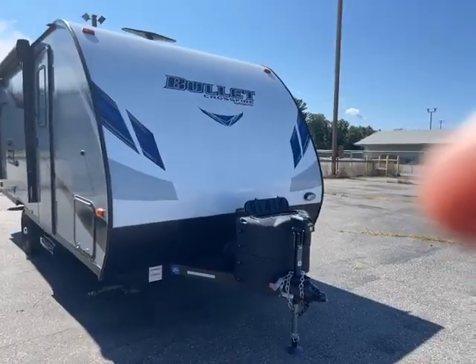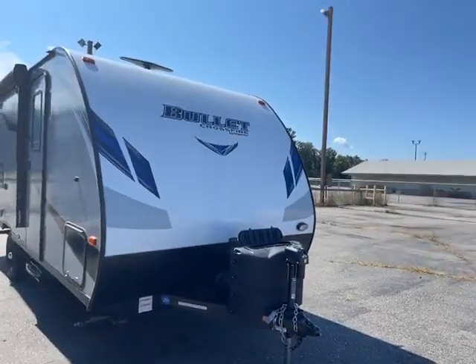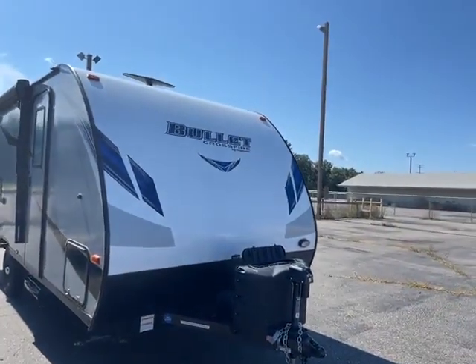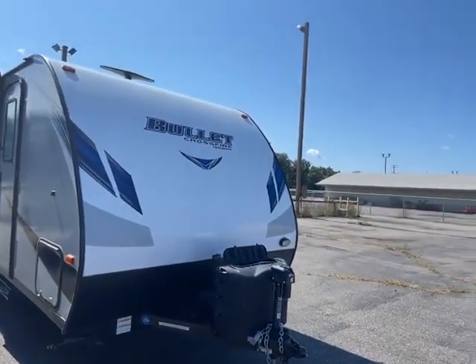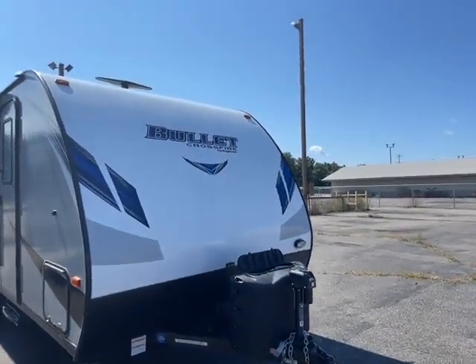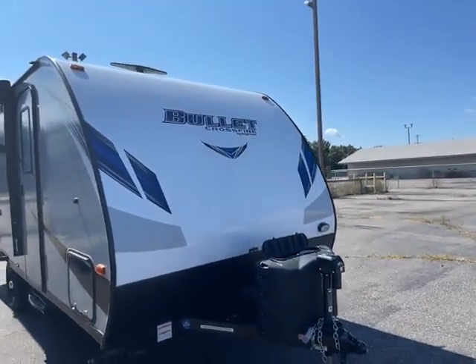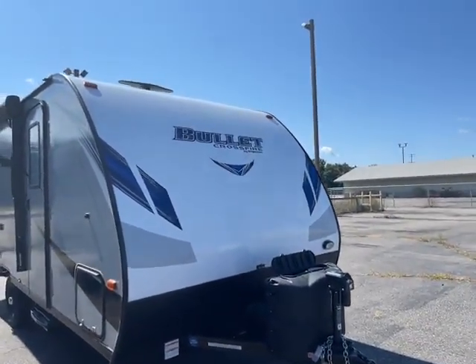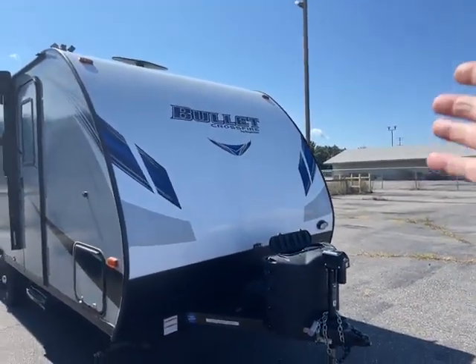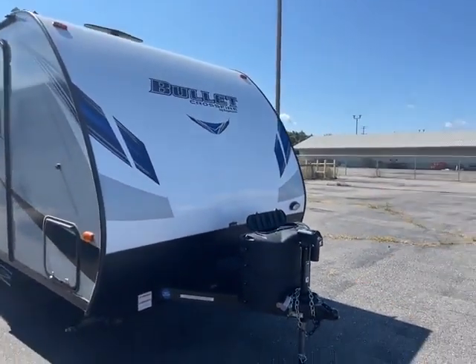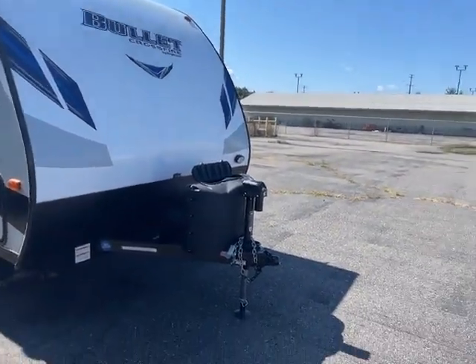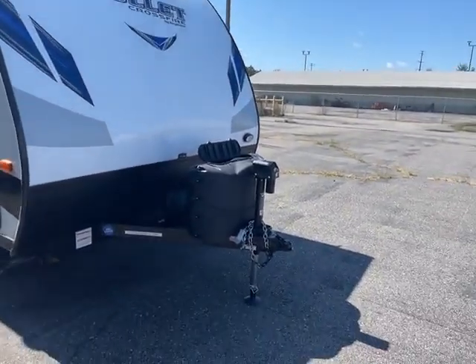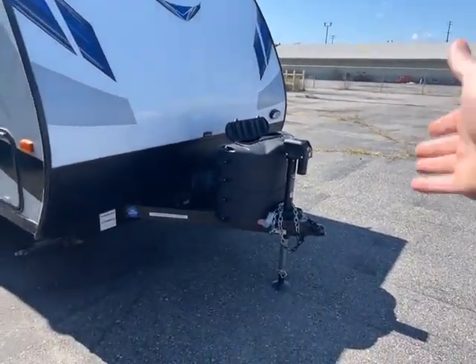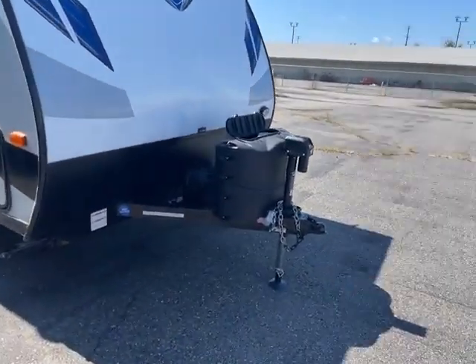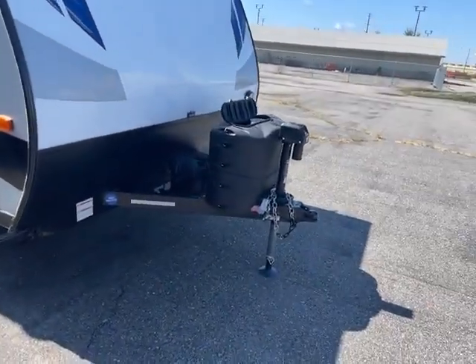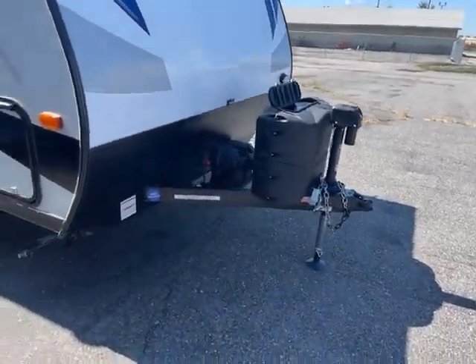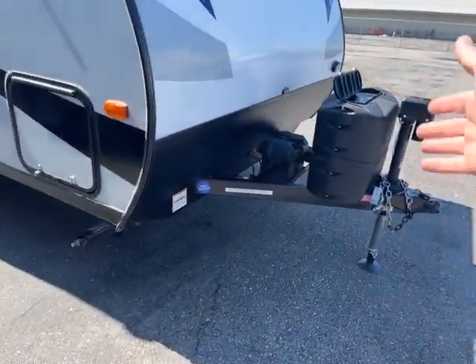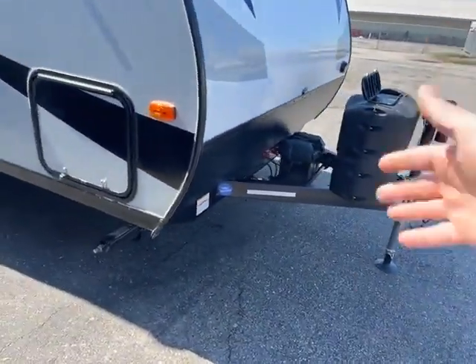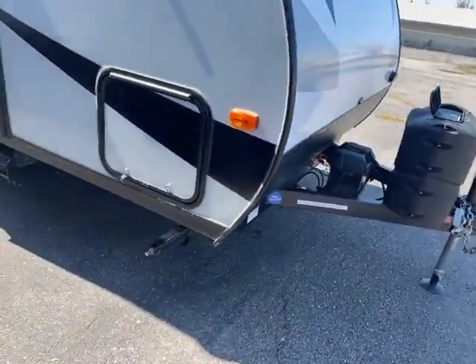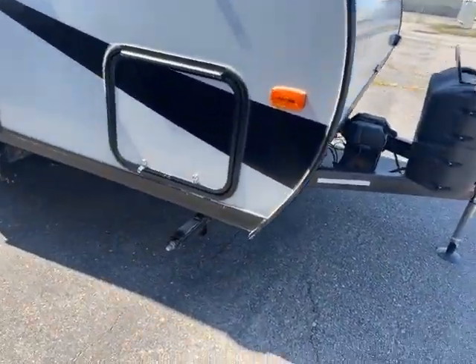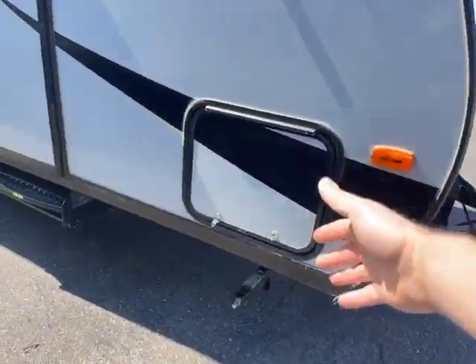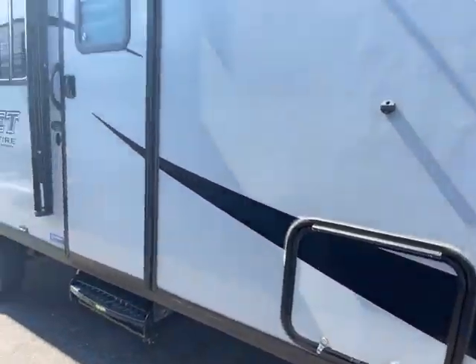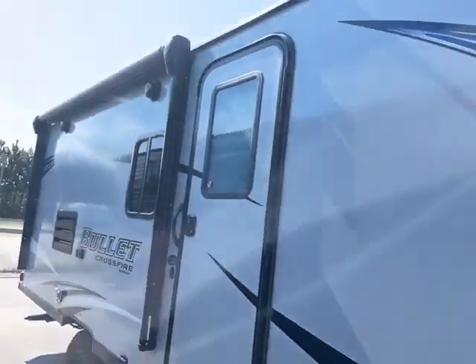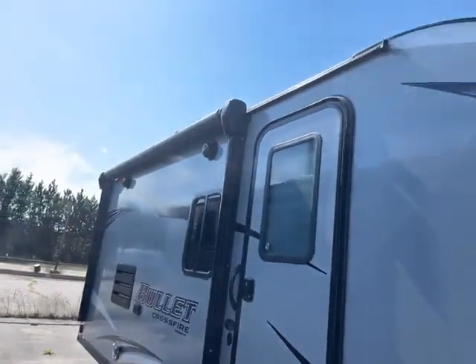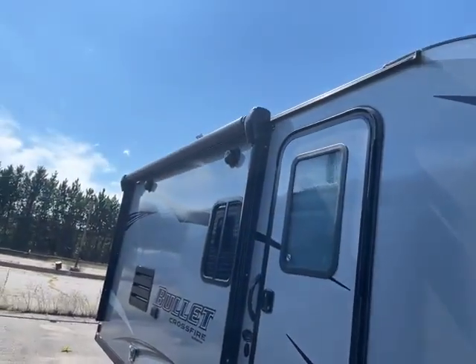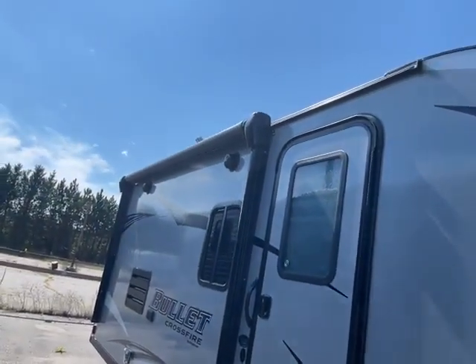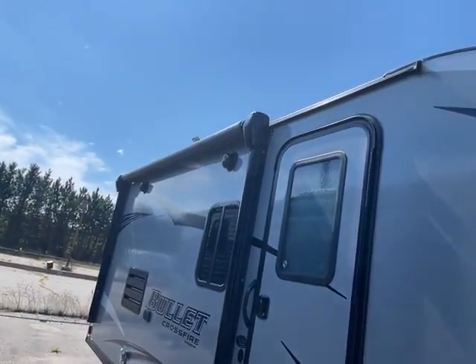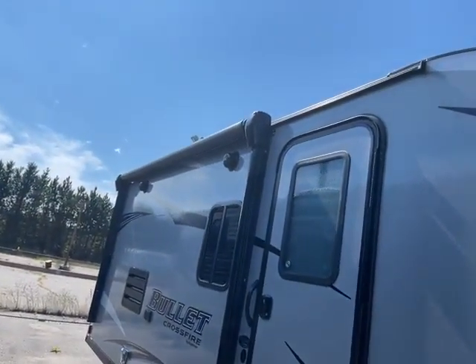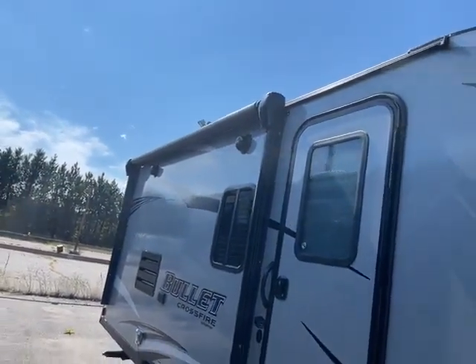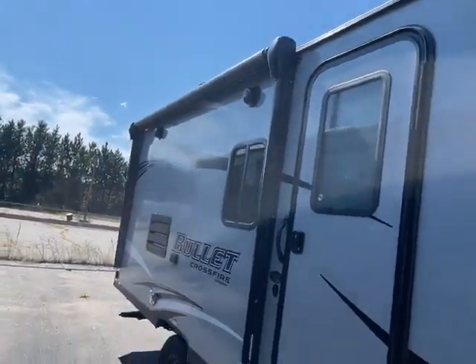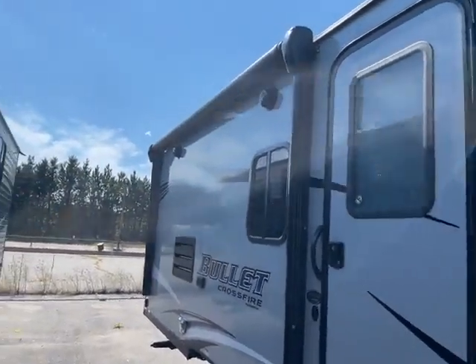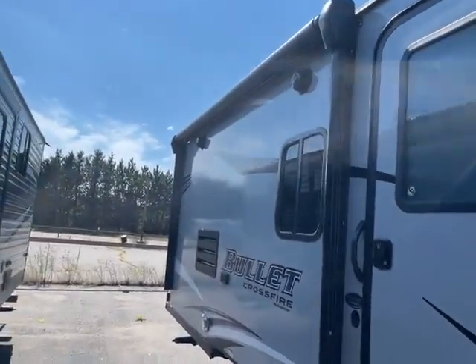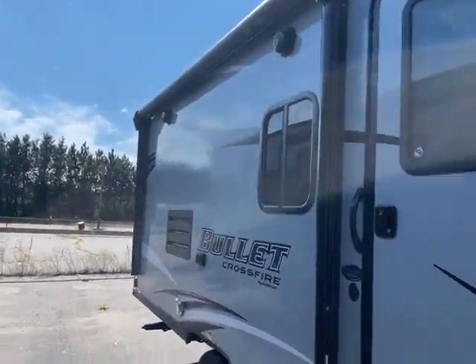Here we are at the front of this Keystone Bullet Crossfire. It has a power jack, 220 pound DLP, battery, pass-through storage, power awning with LED lights and outdoor speakers.